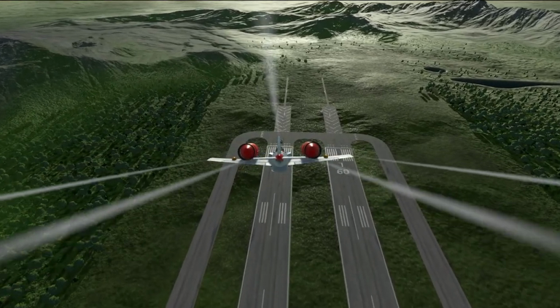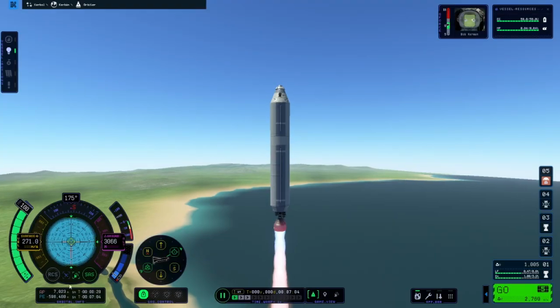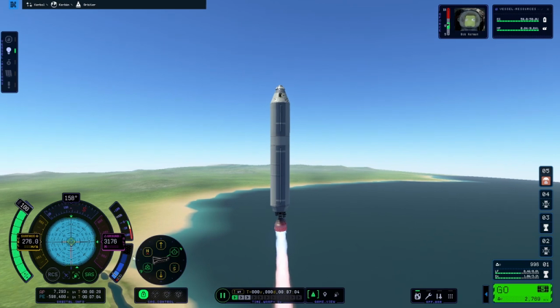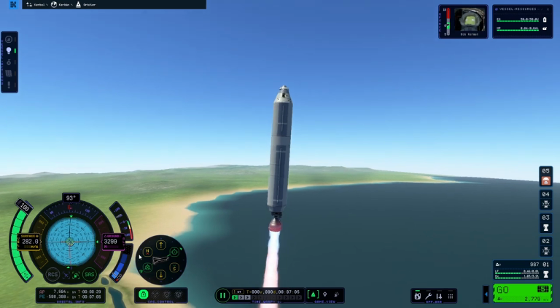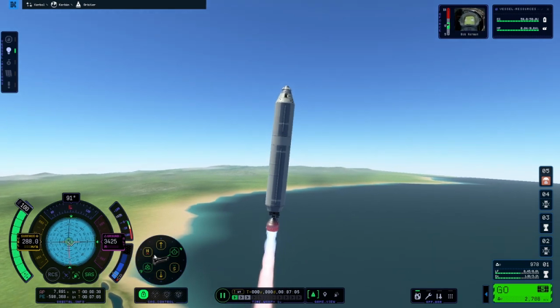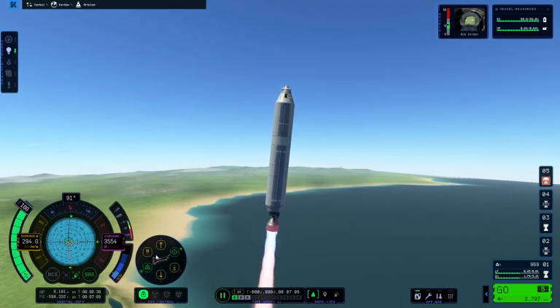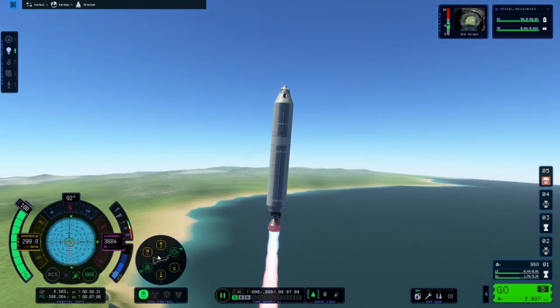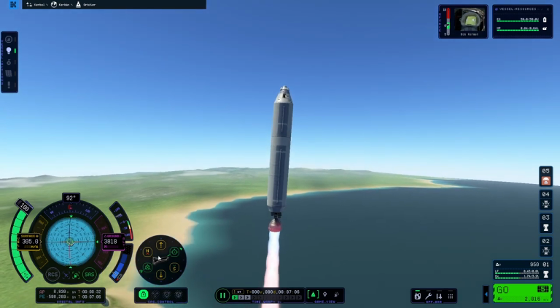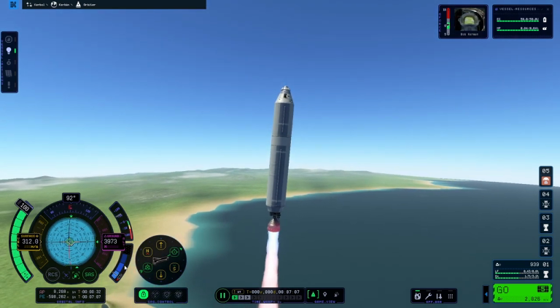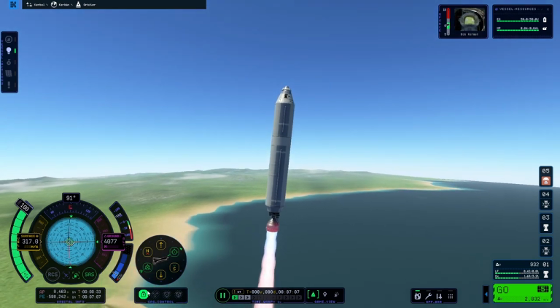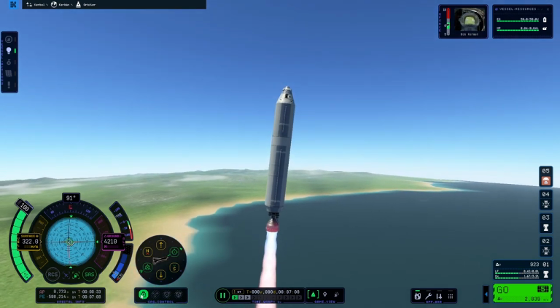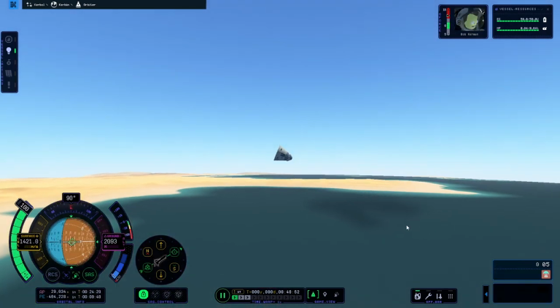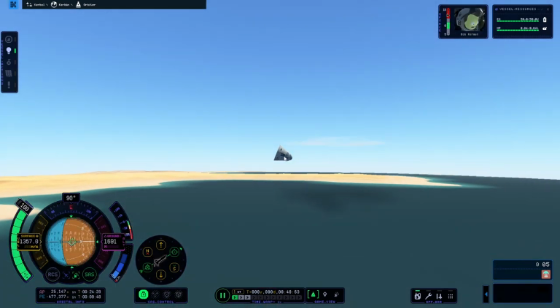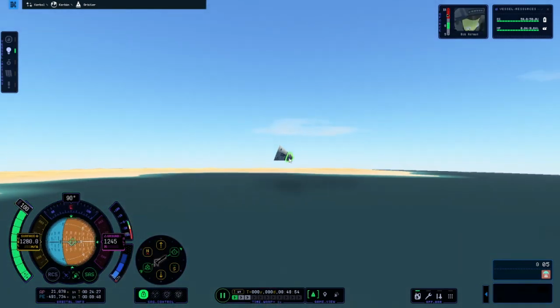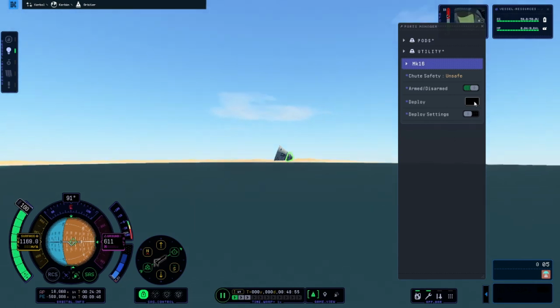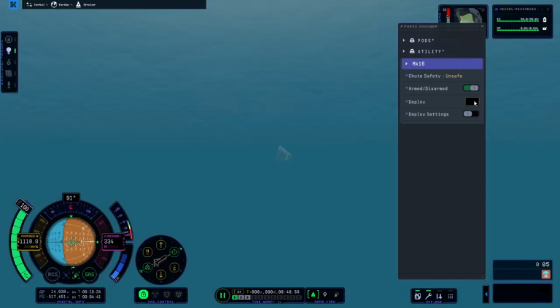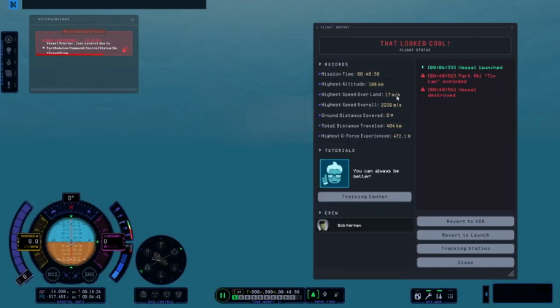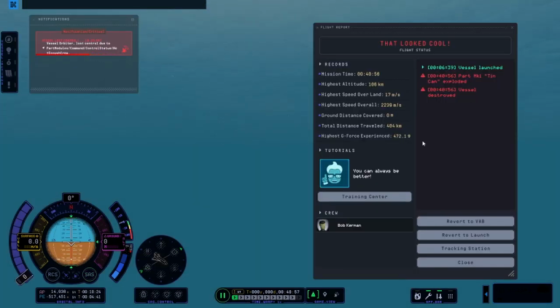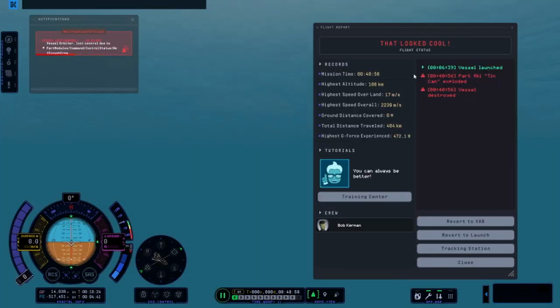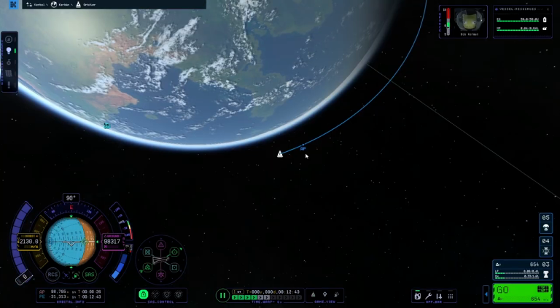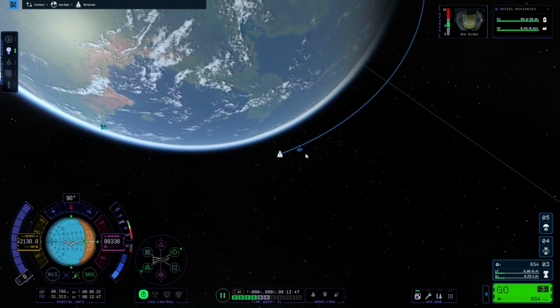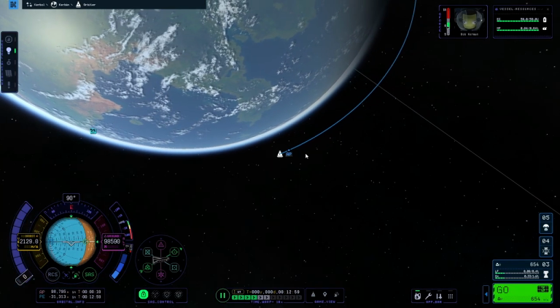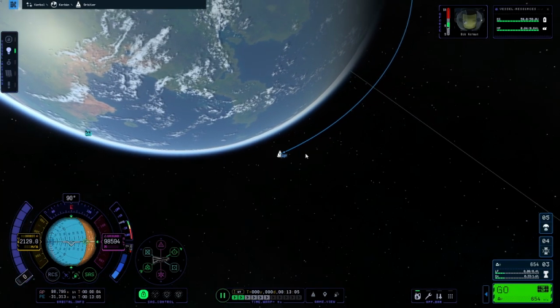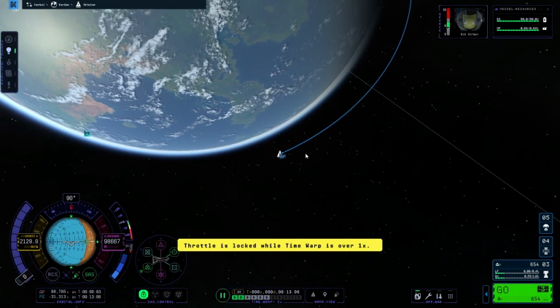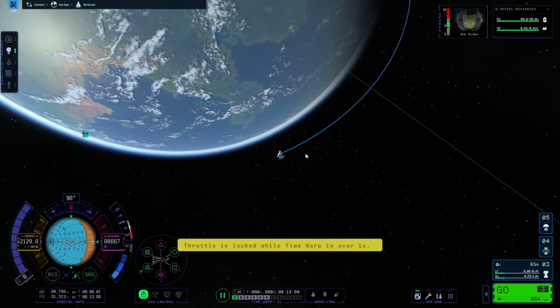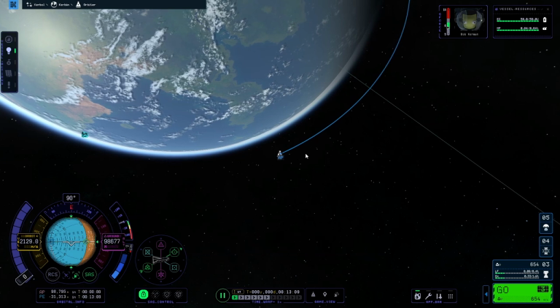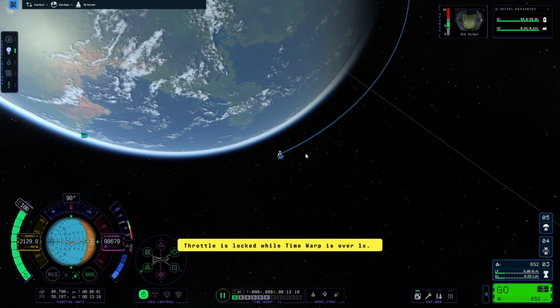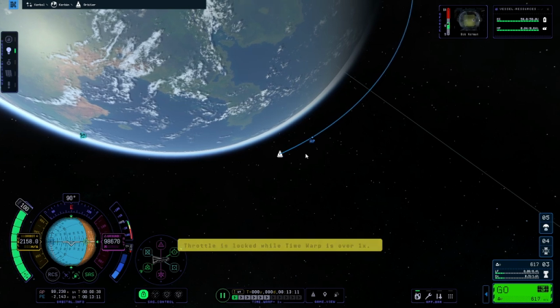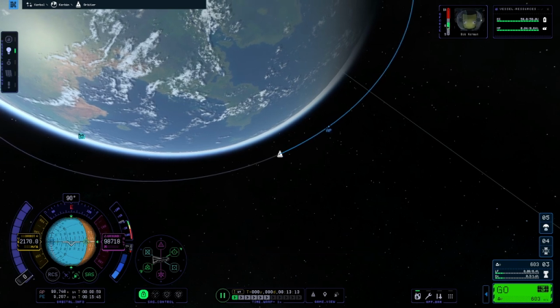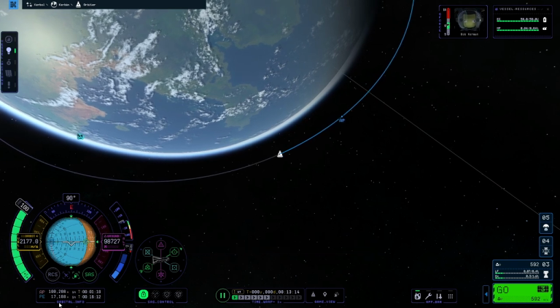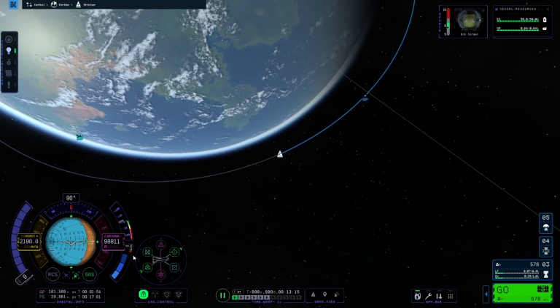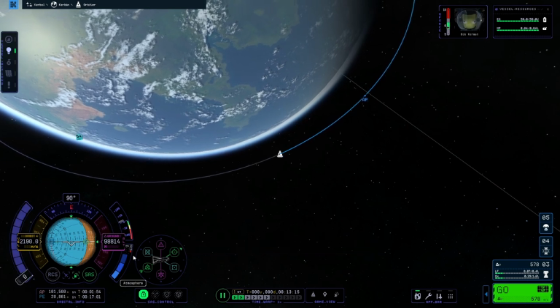Orbit isn't just a height. You also need to travel horizontally at a very, very fast speed. That way, instead of falling straight down, you fall at an angle. If this angle is low enough, you will miss the Earth, so to speak, instead of crashing back down into it.